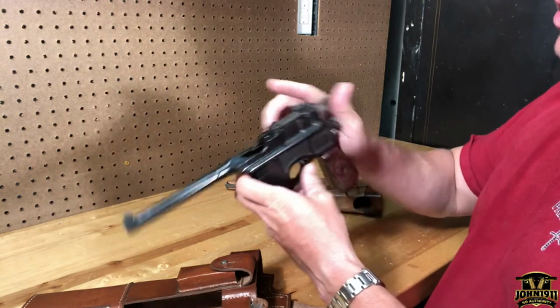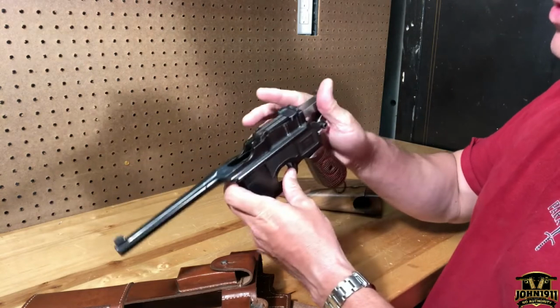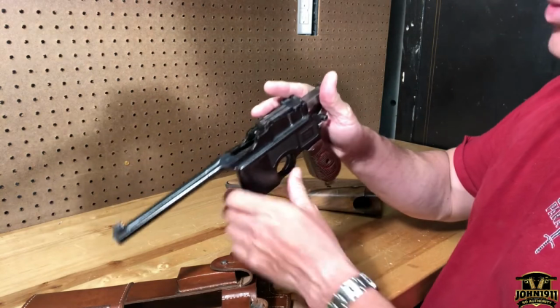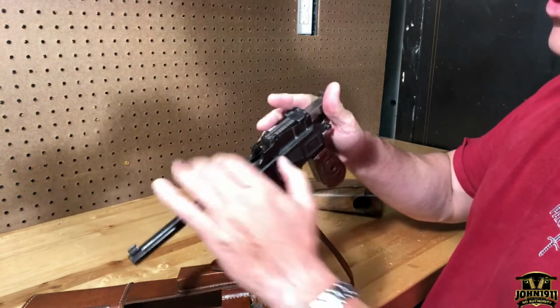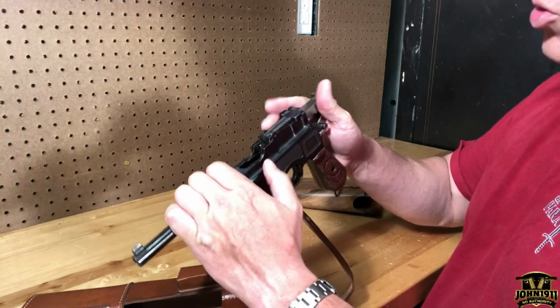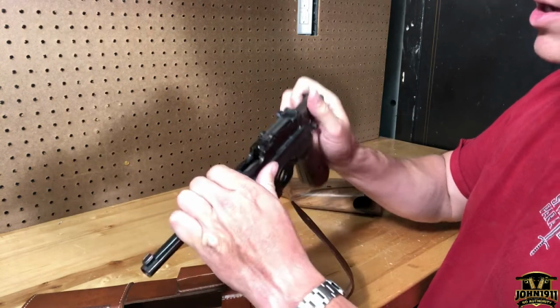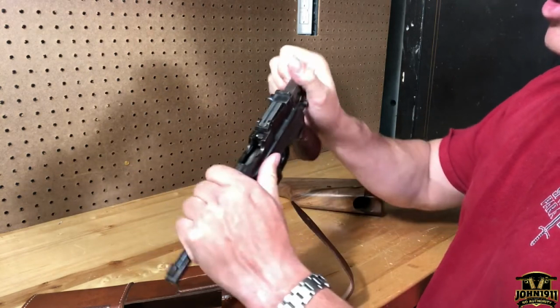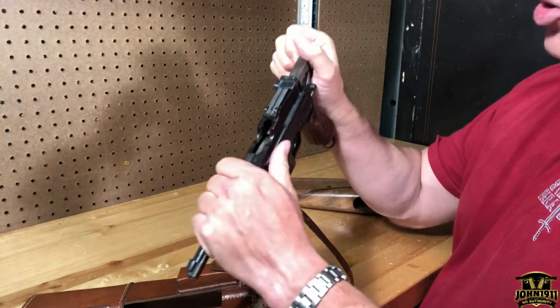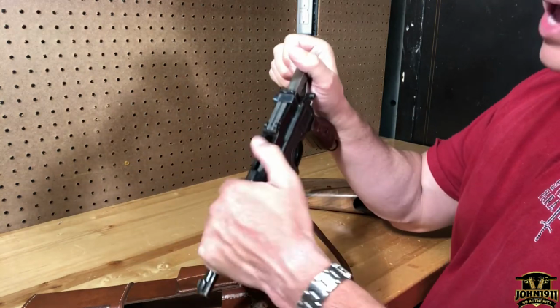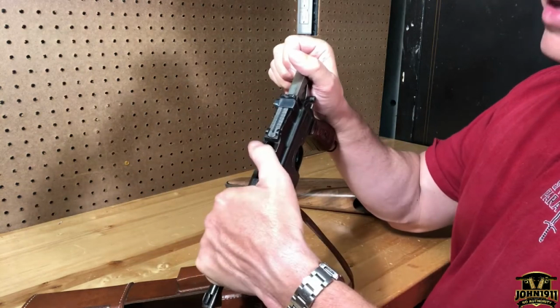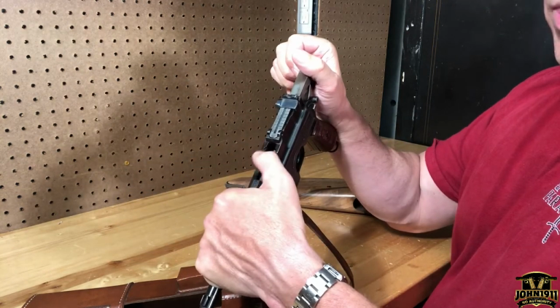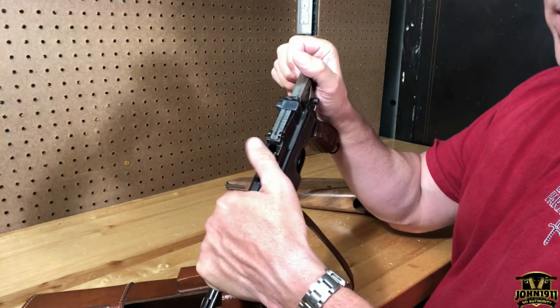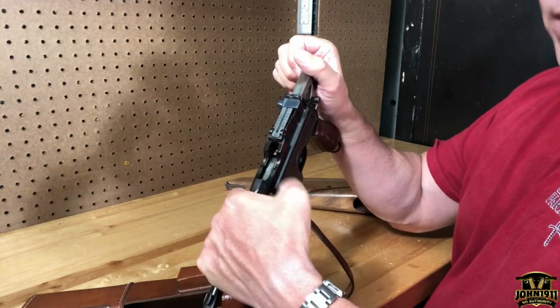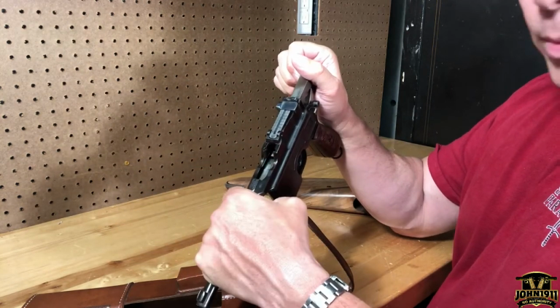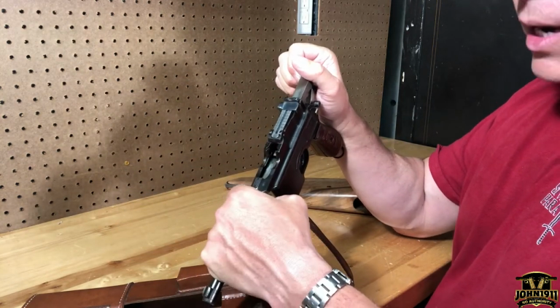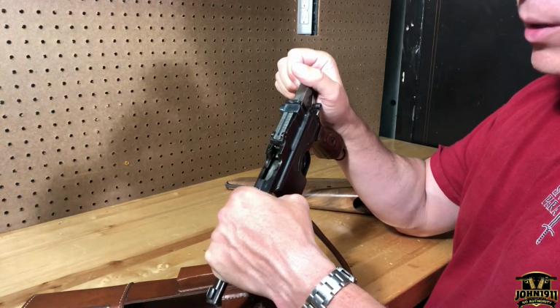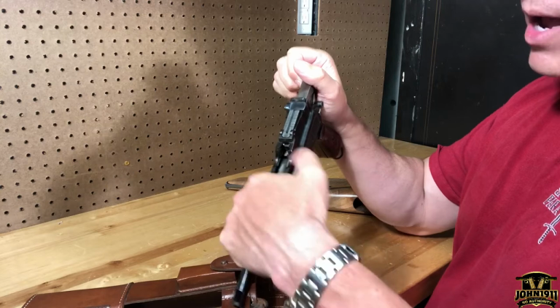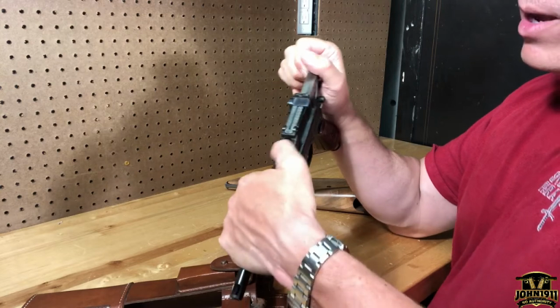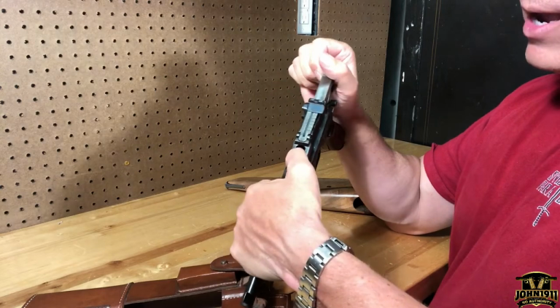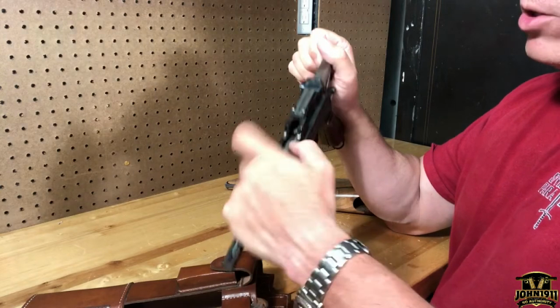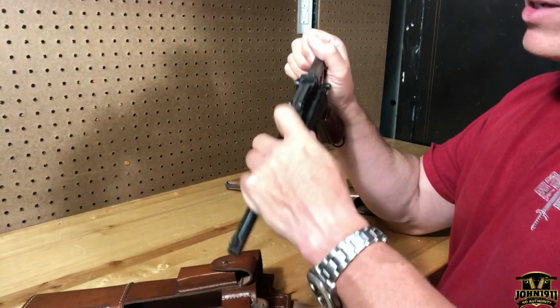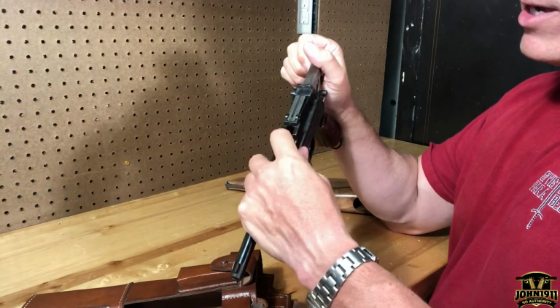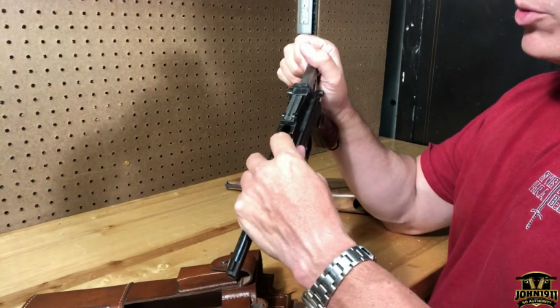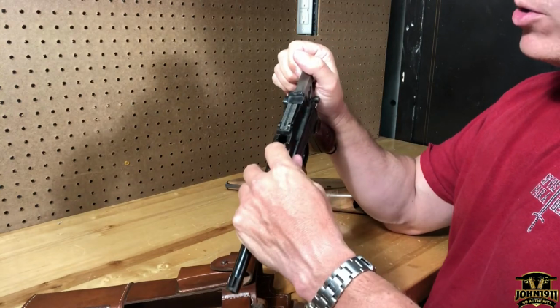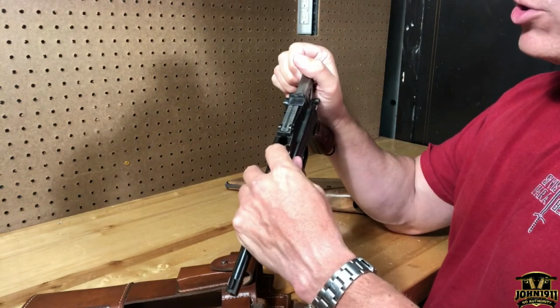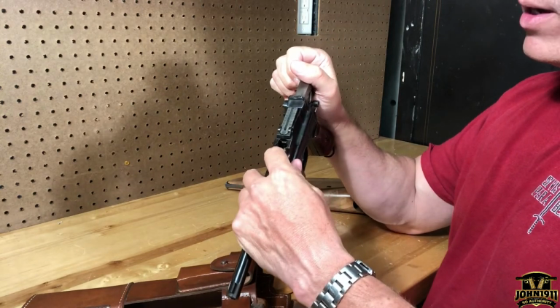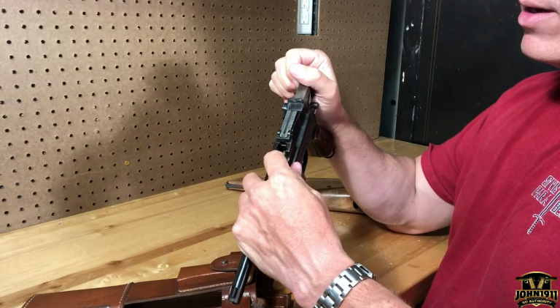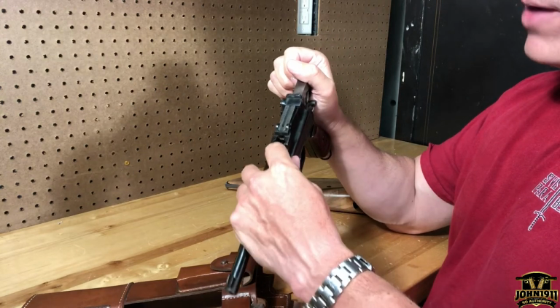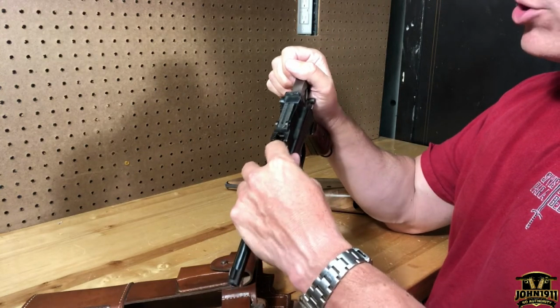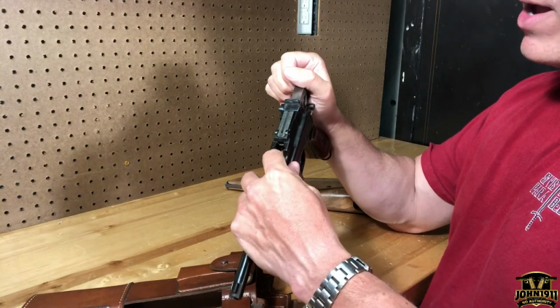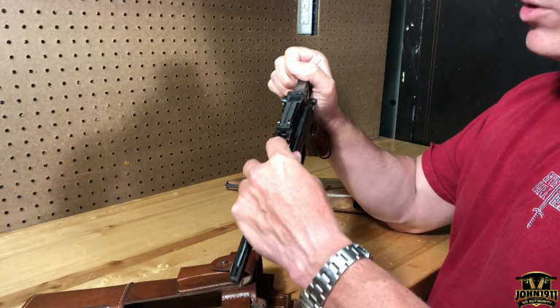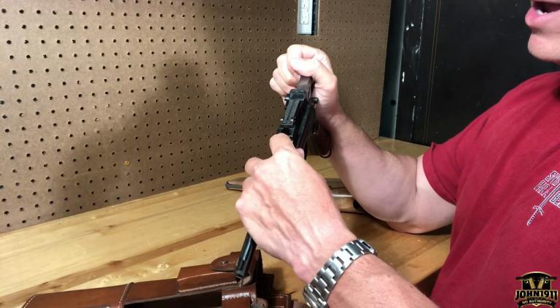There's a stripper clip guide on top. Right now we load it by holding the bolt back and thumbing rounds in a couple at a time — that's how you get the bolt to close, because you have to push the follower down. That's how you operate it.